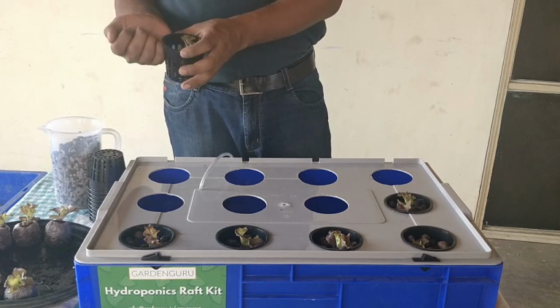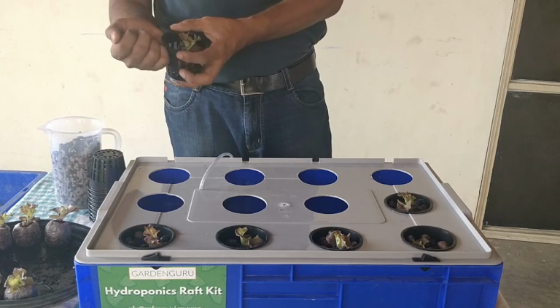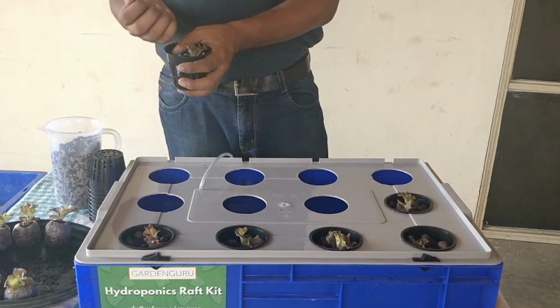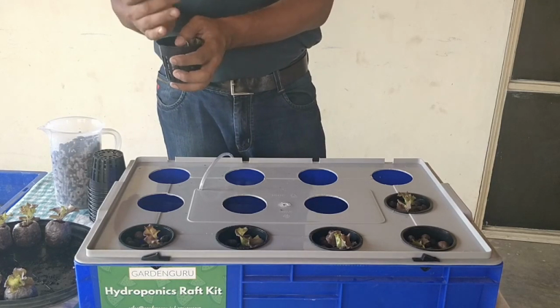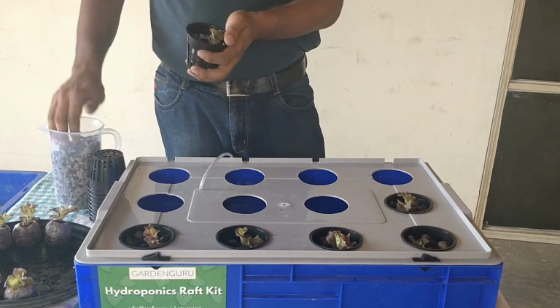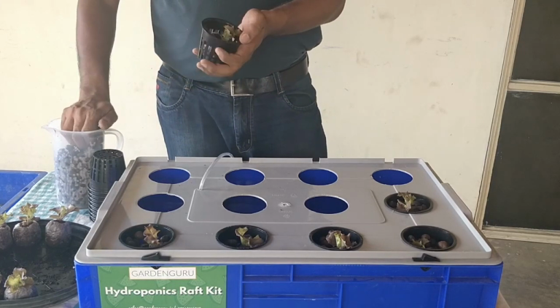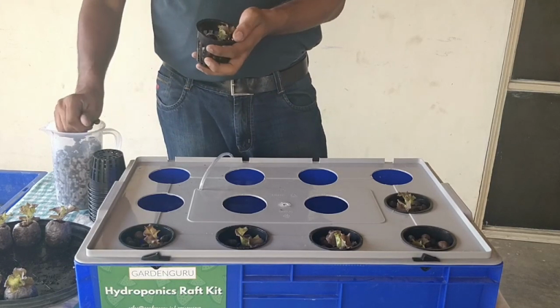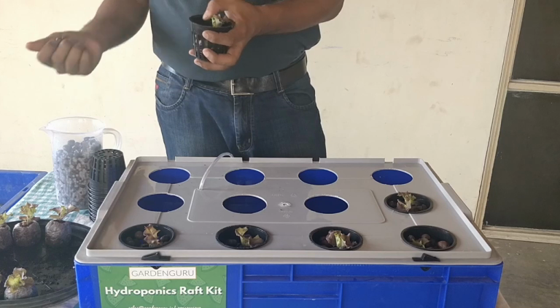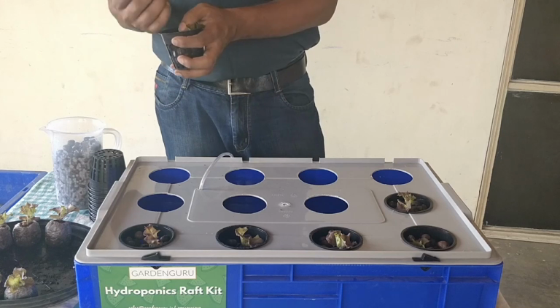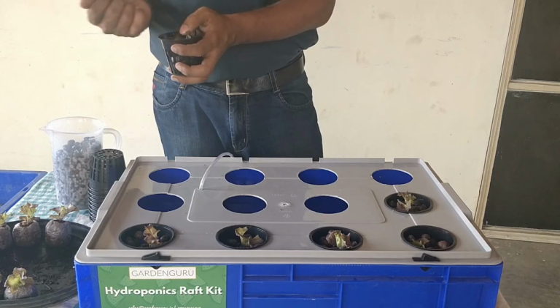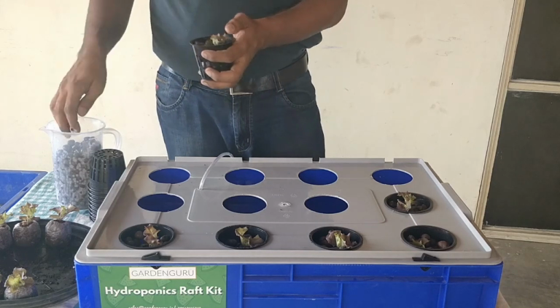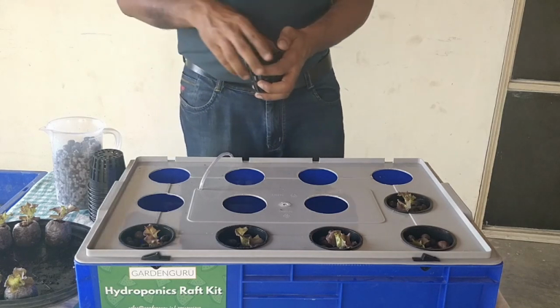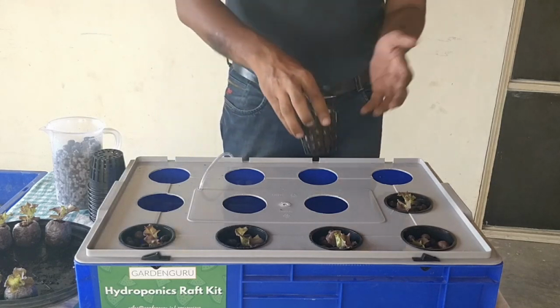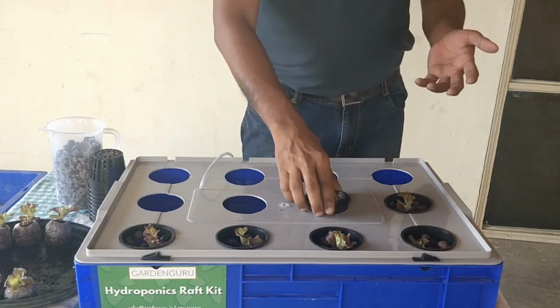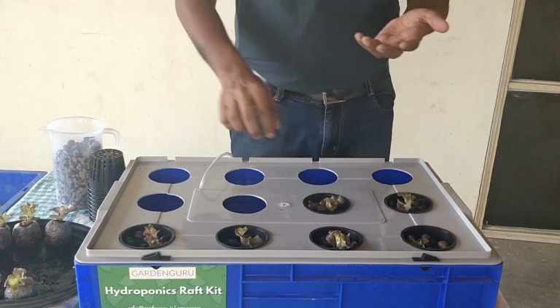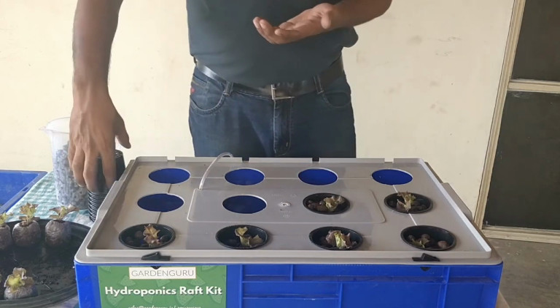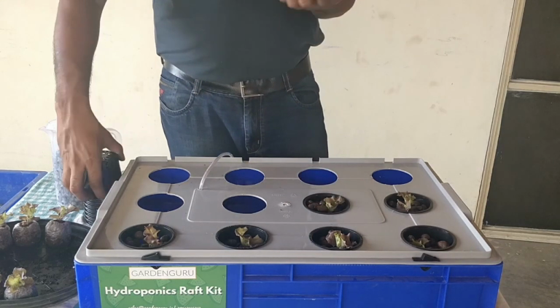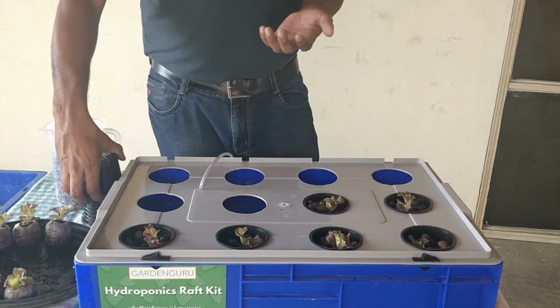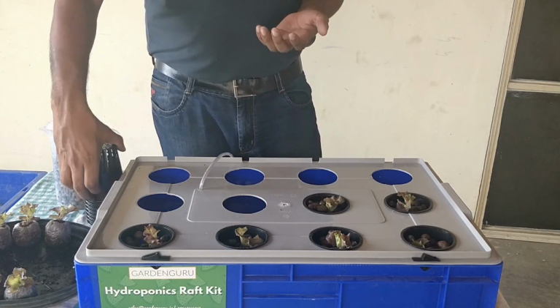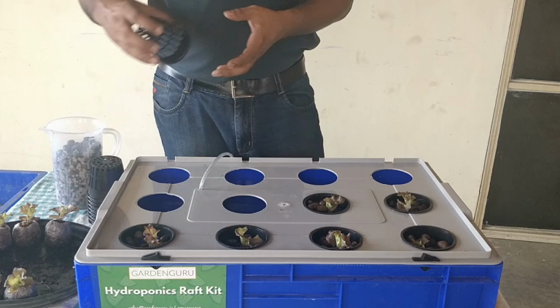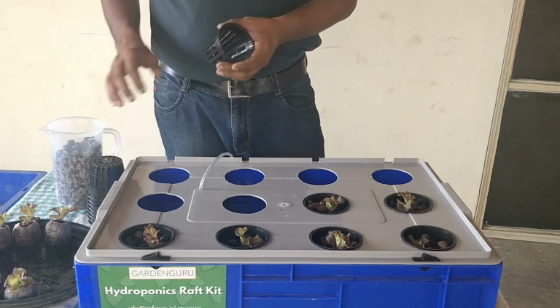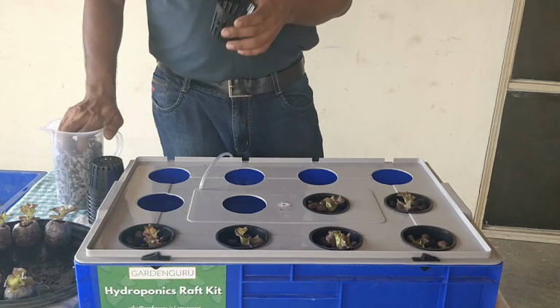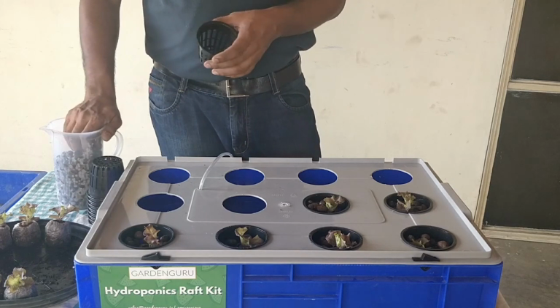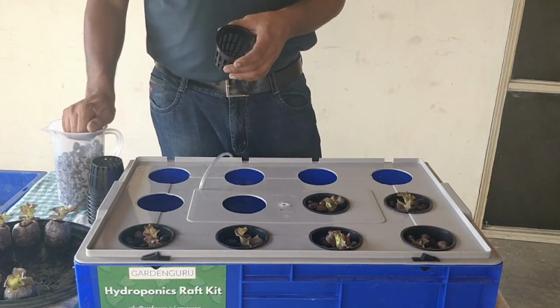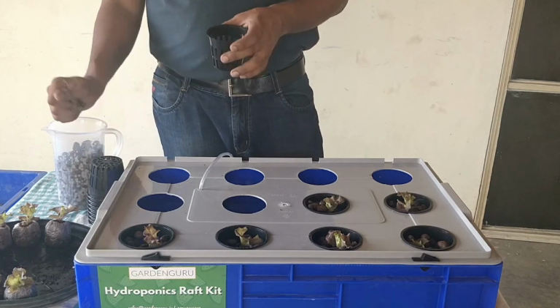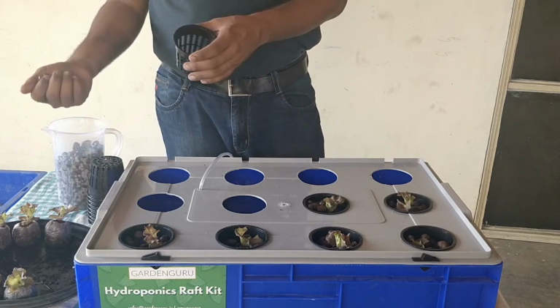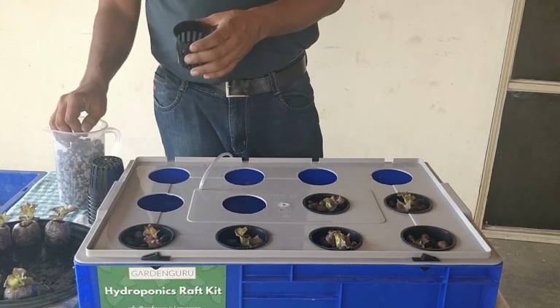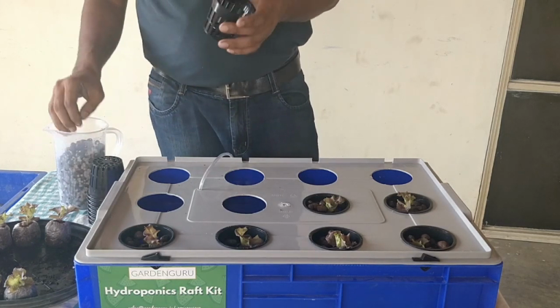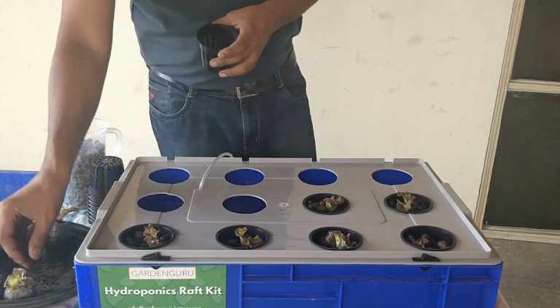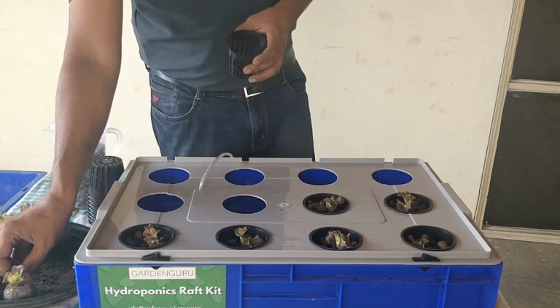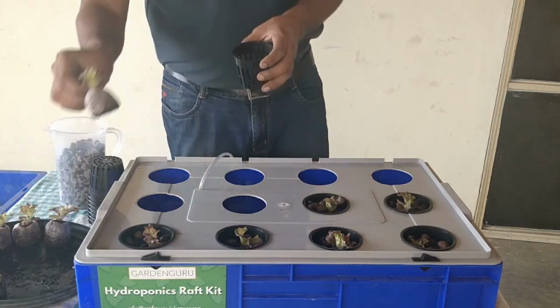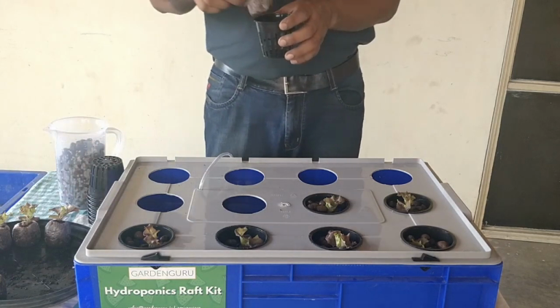We usually recommend growing your seedlings using jiffy plugs, but there are also other alternatives such as foam cubes or even a simple coco peat mixture.